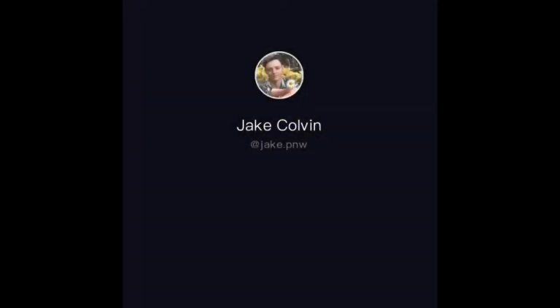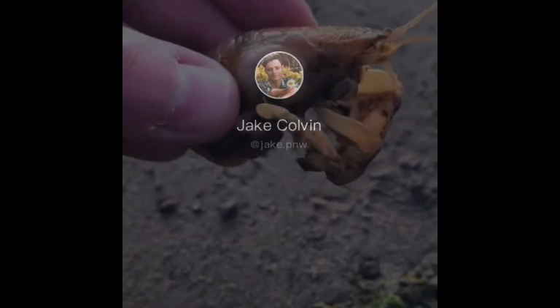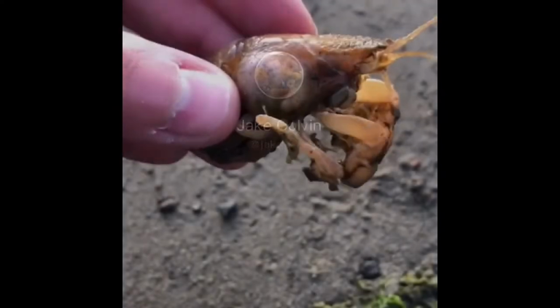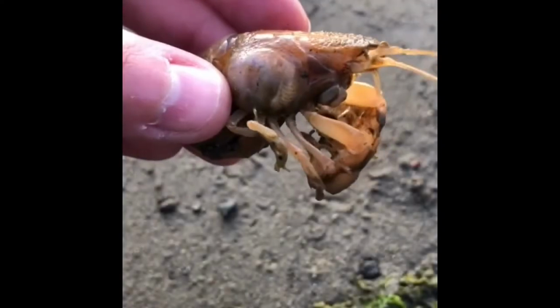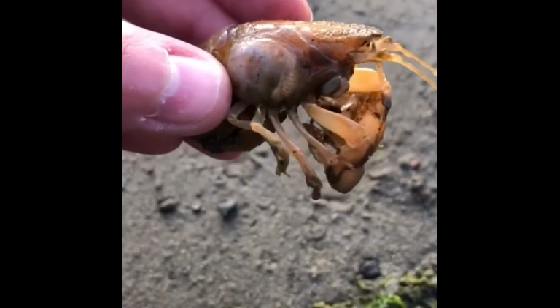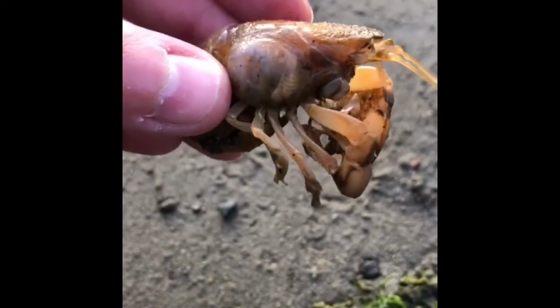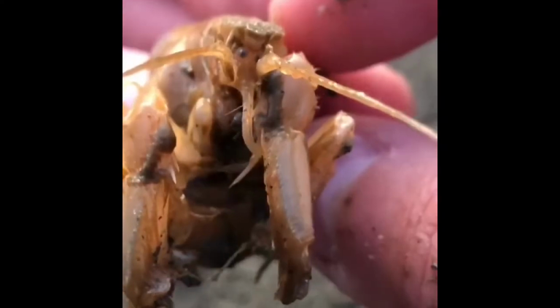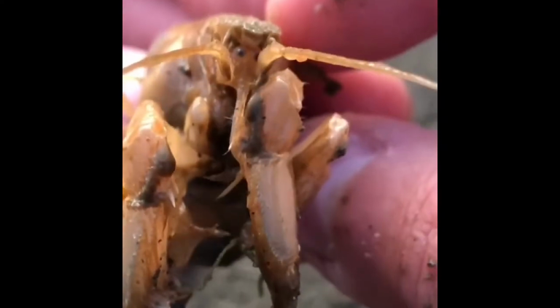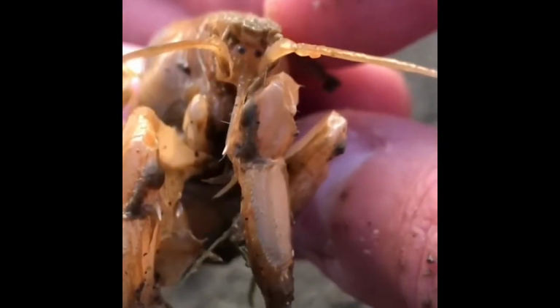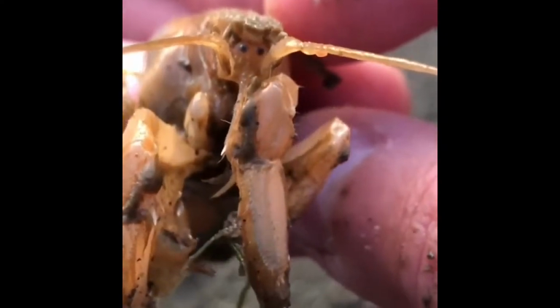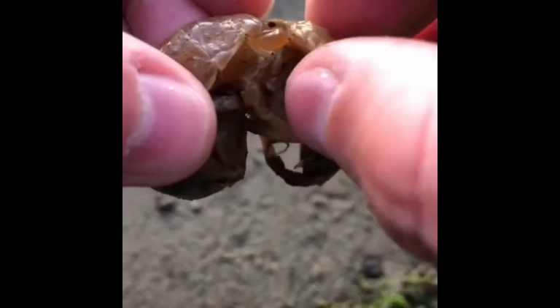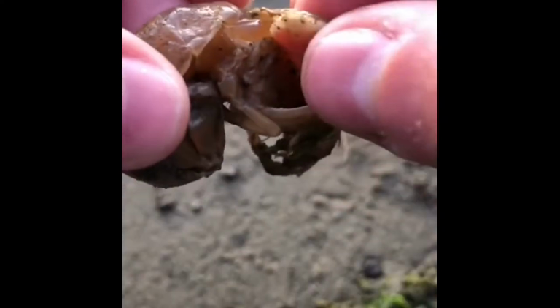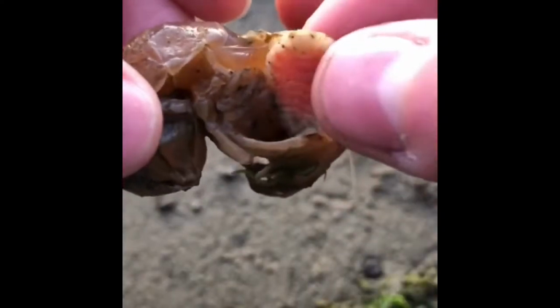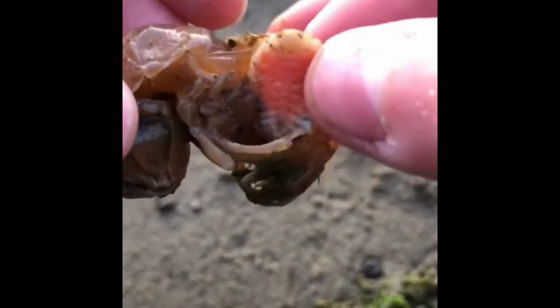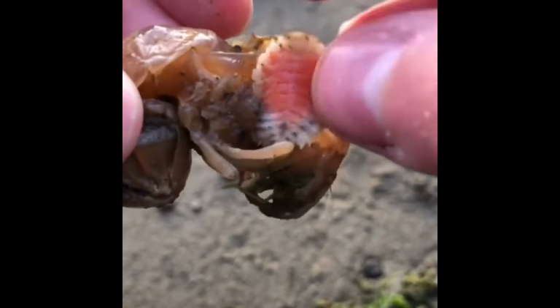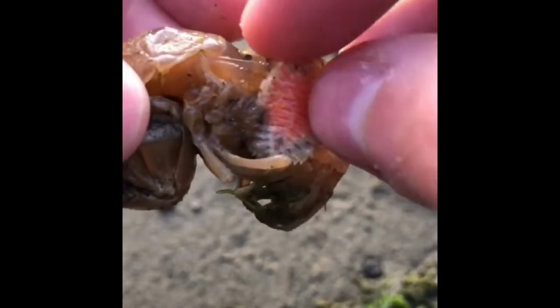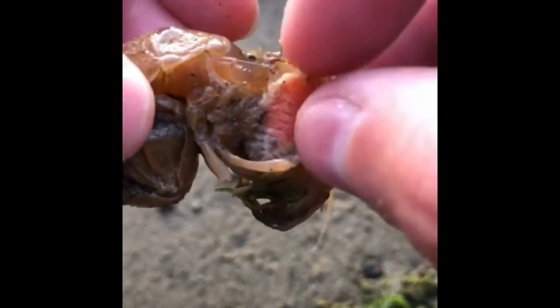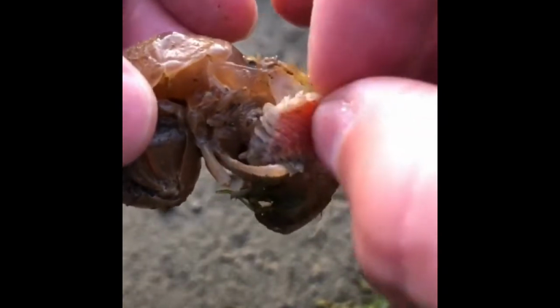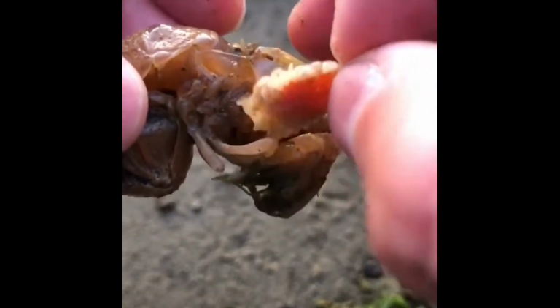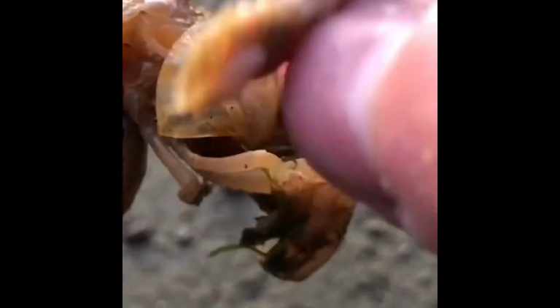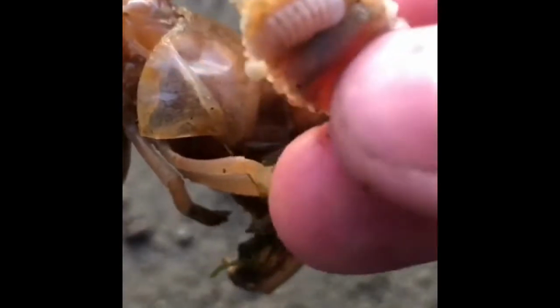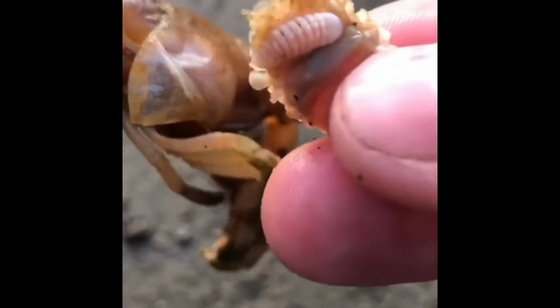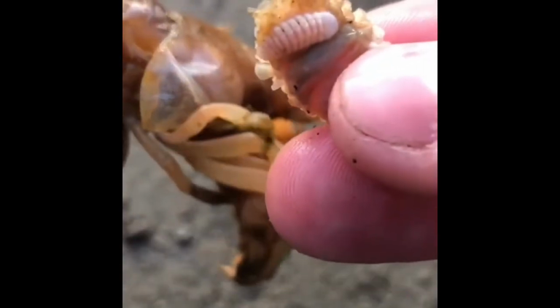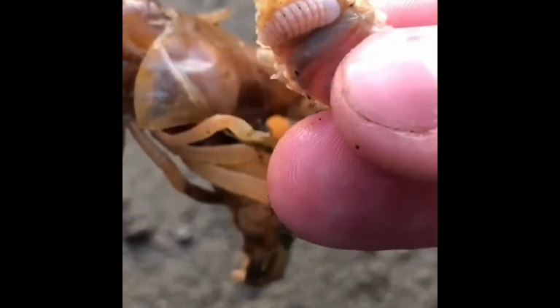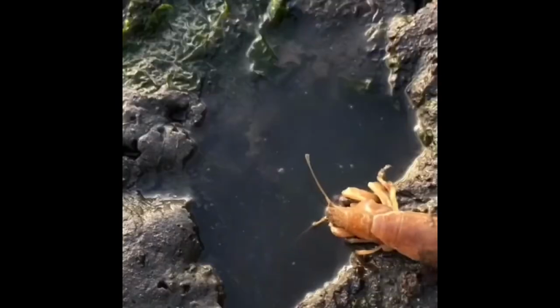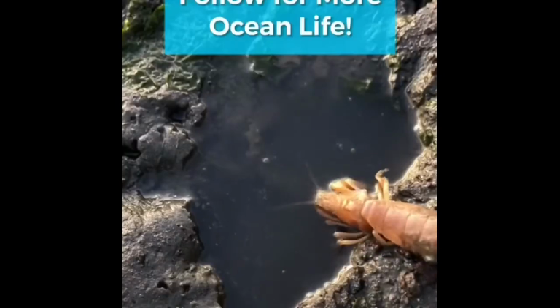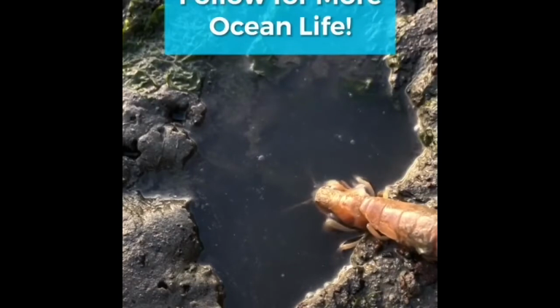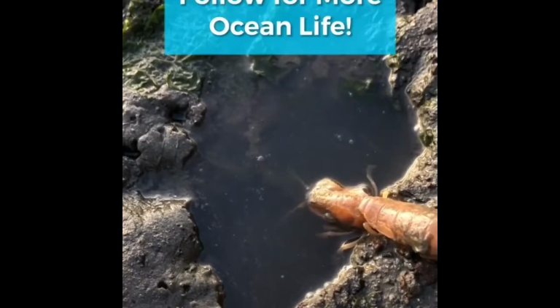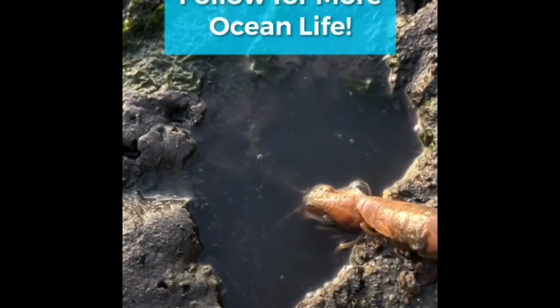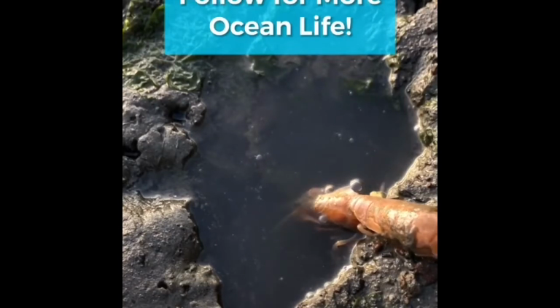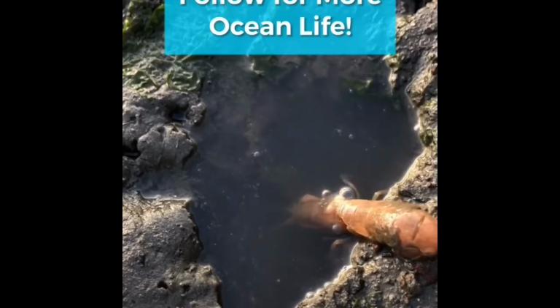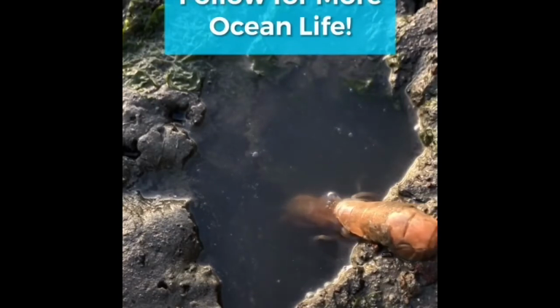Tammy the shrimp came to my office complaining: 'I can't get pregnant.' Well Tammy, it seems to be because you have a blood sucking parasite attached to your gills. Let's take that off. 'Thanks Jake.' You're welcome. Now go save your species.